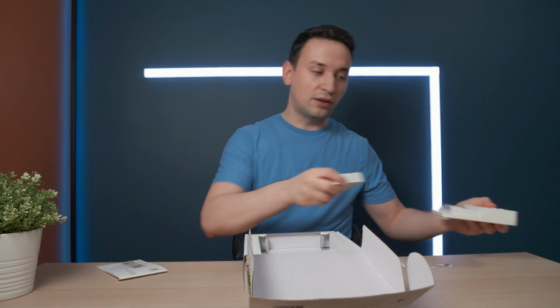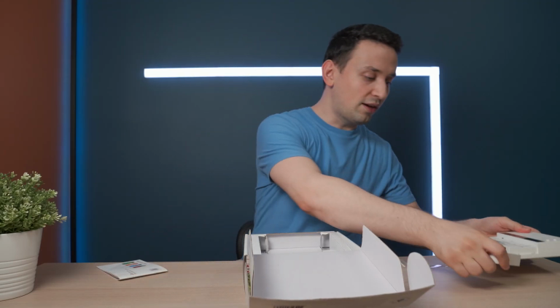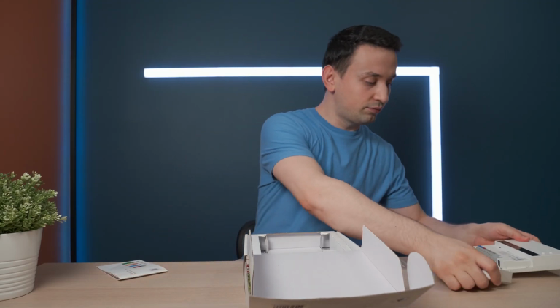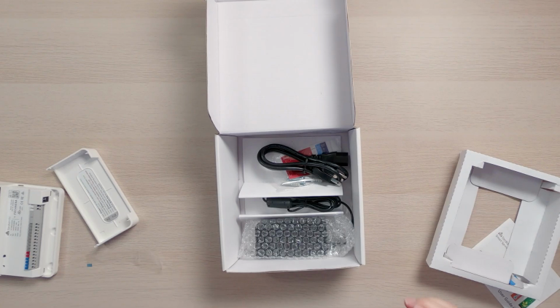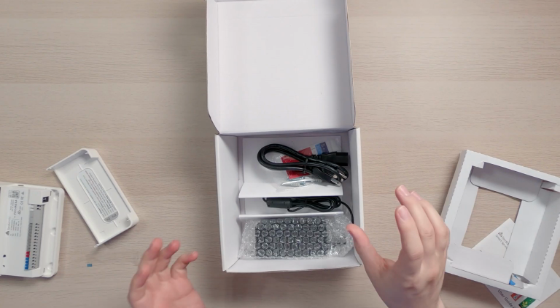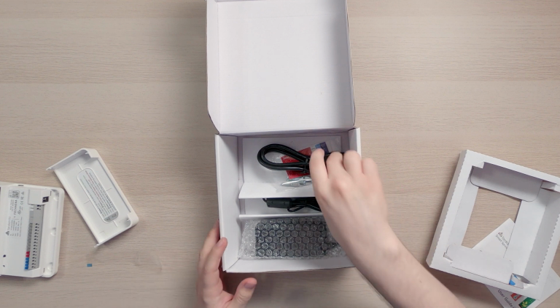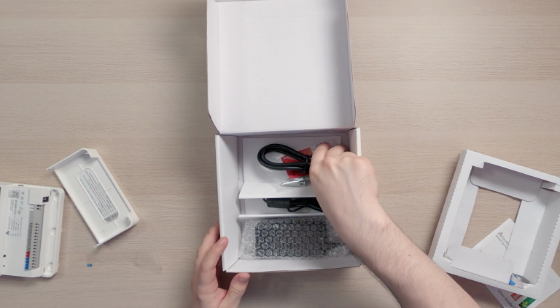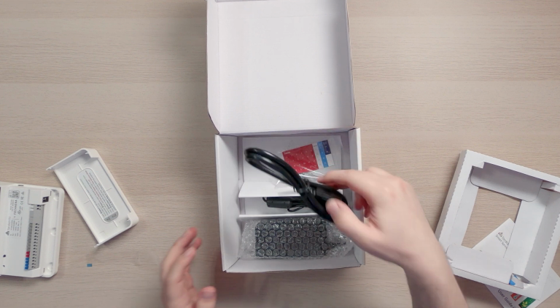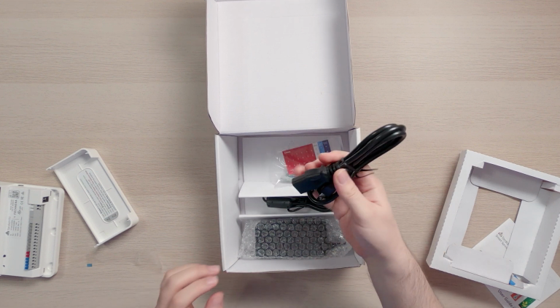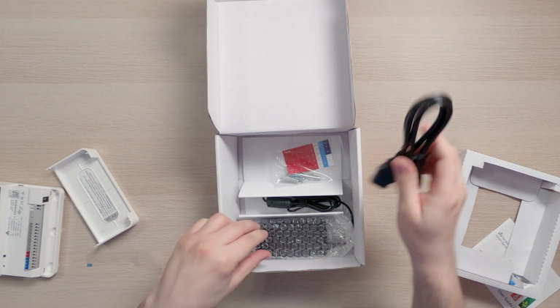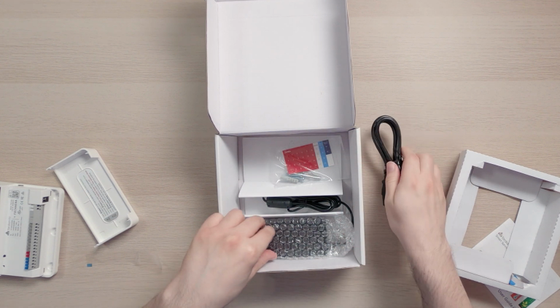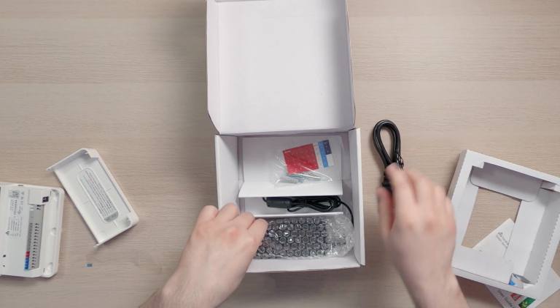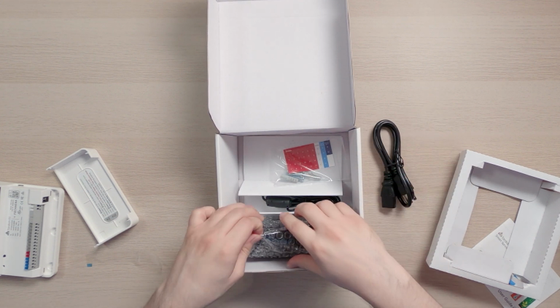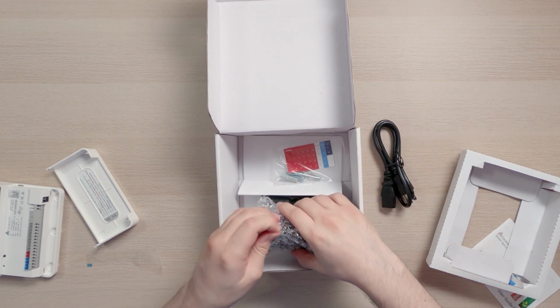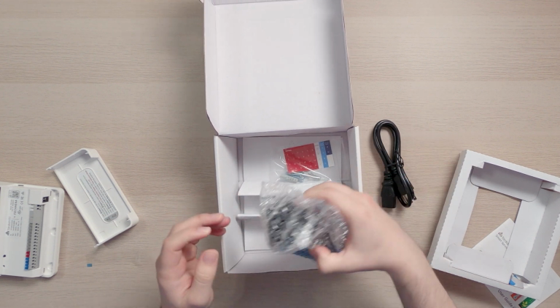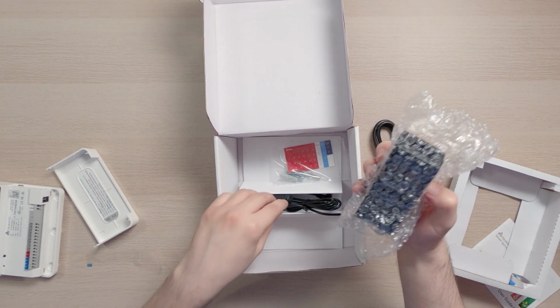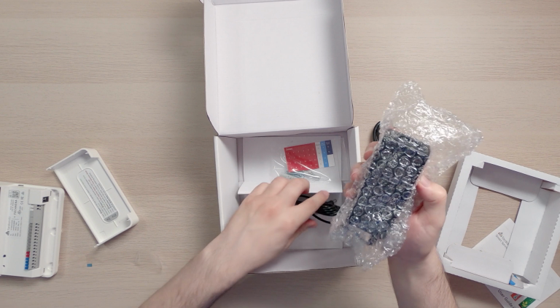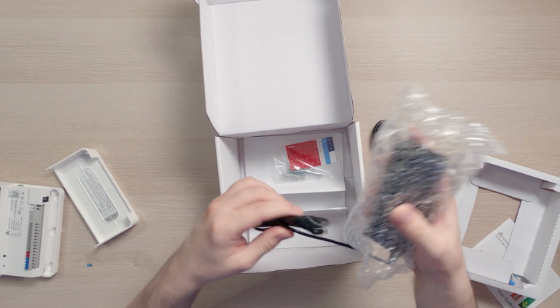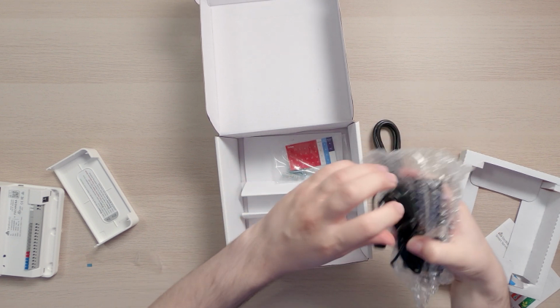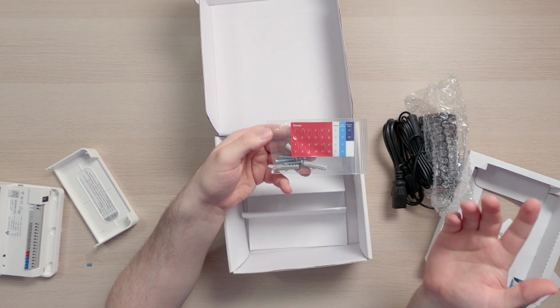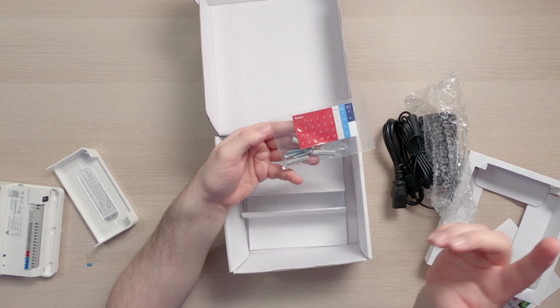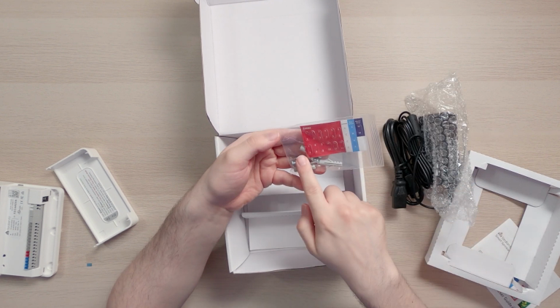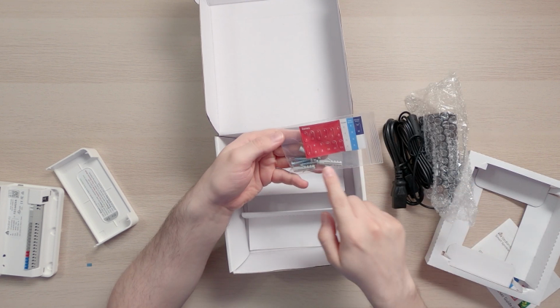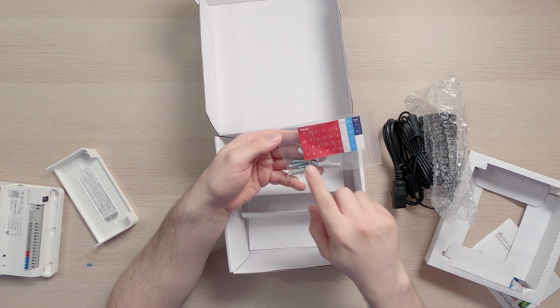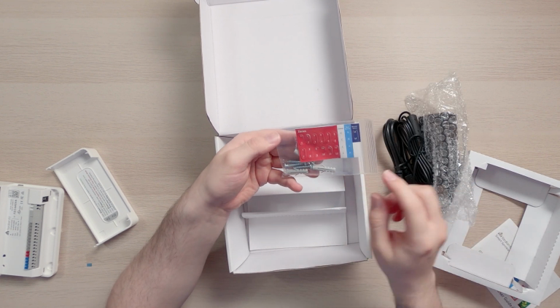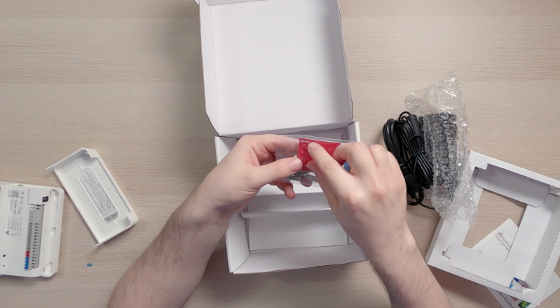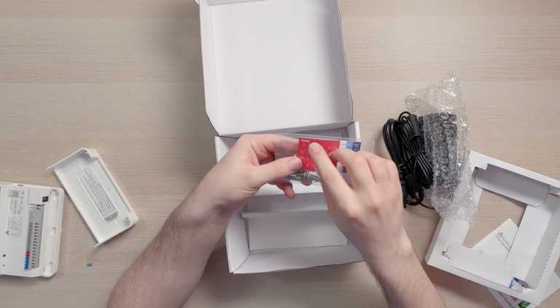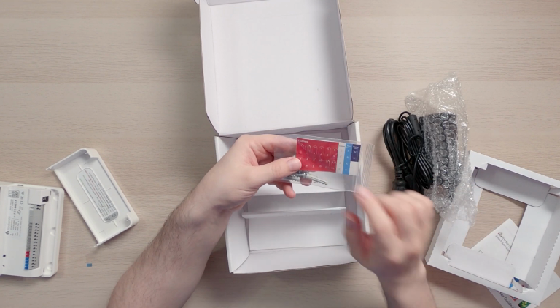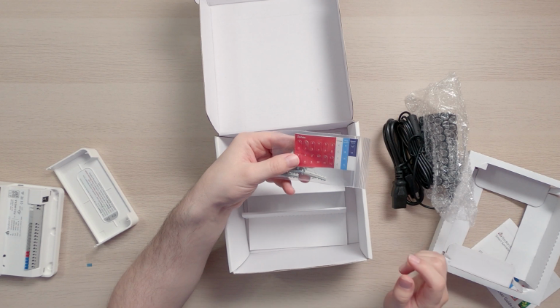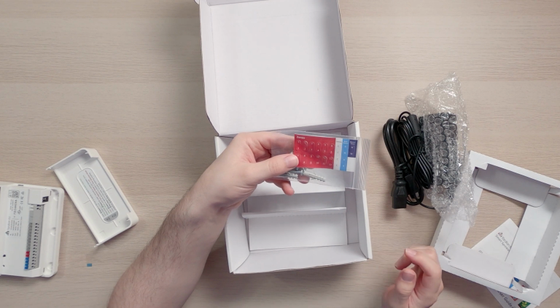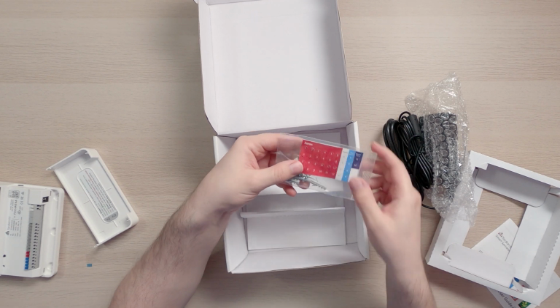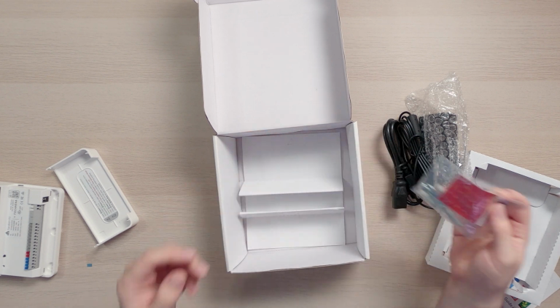Looking further in the box, we have the power cable and power adapter, the mounting parts, screws, and some cable labeling so you know which zone is which when connecting everything up.